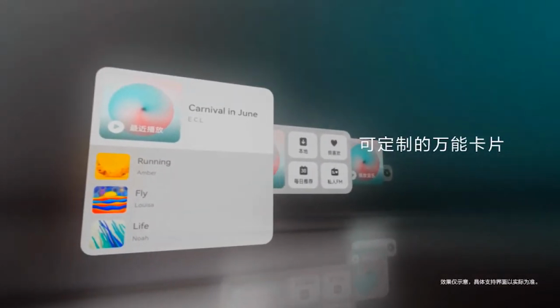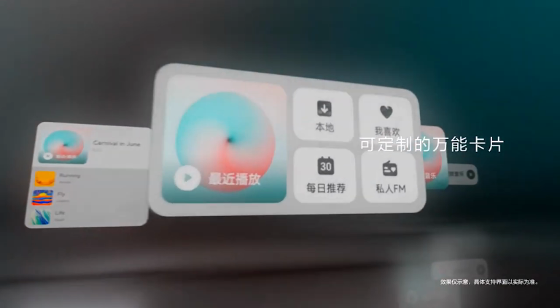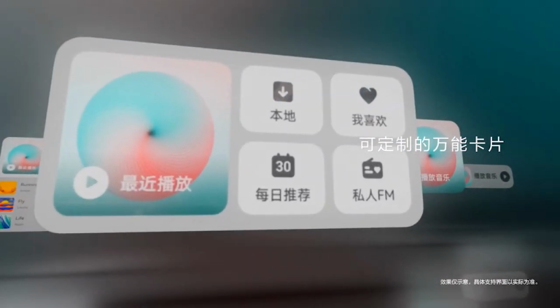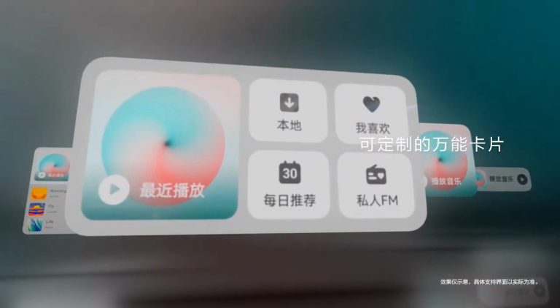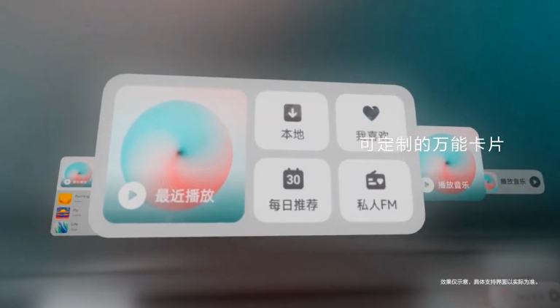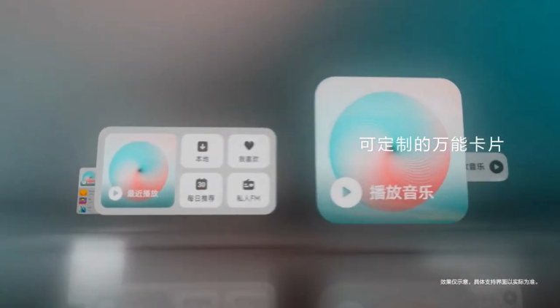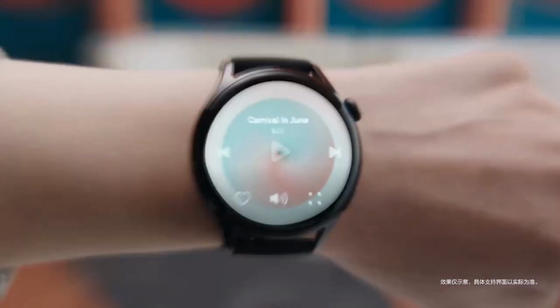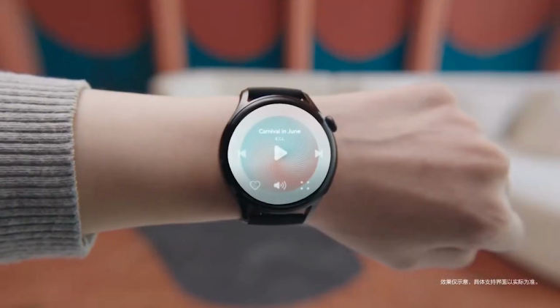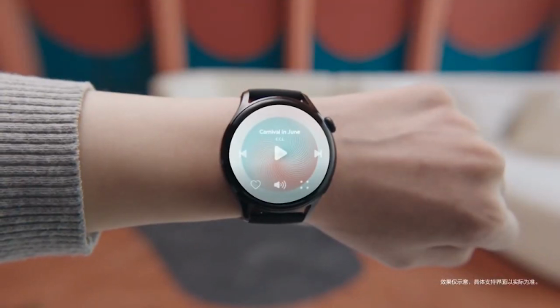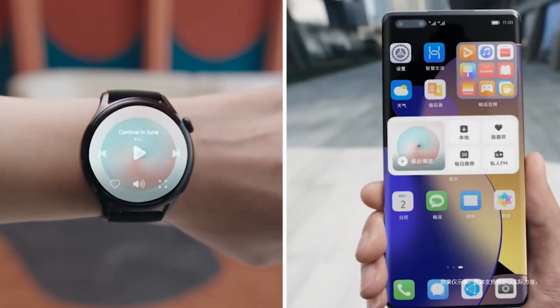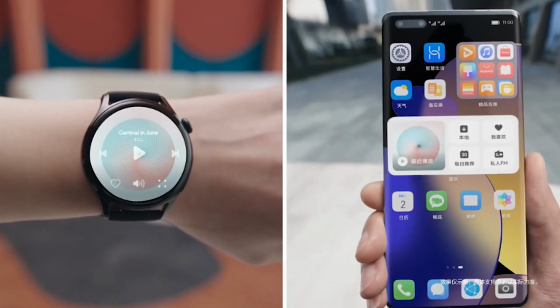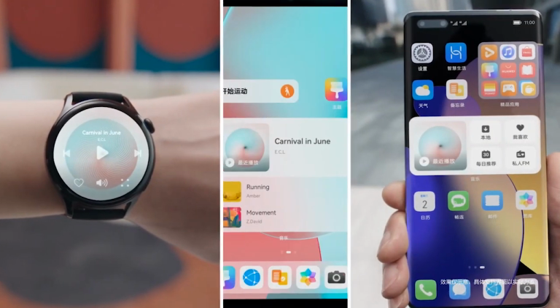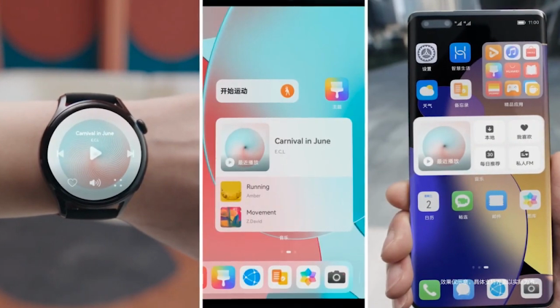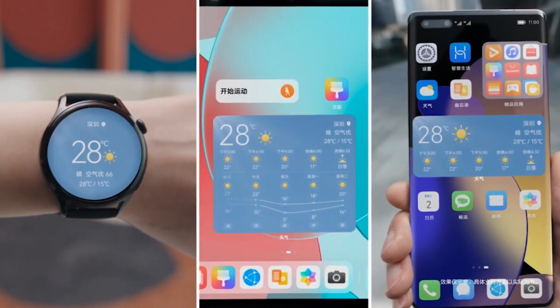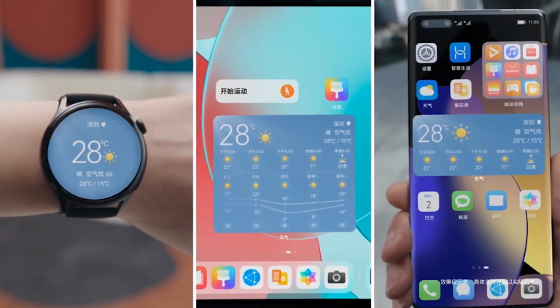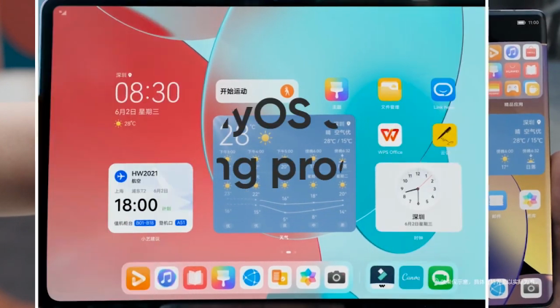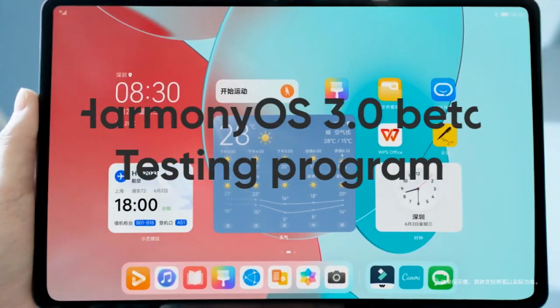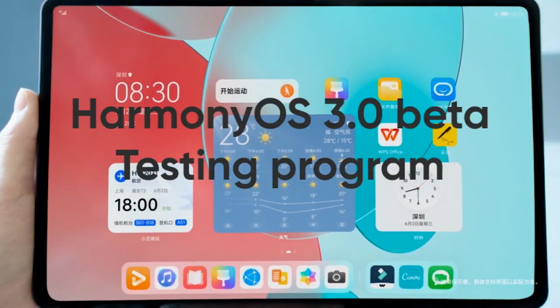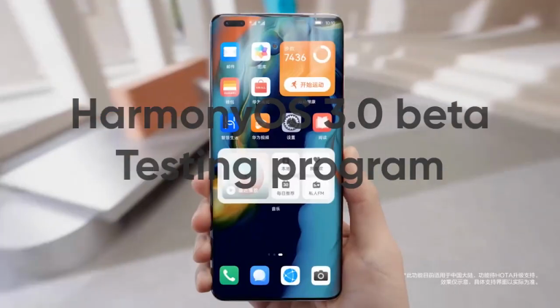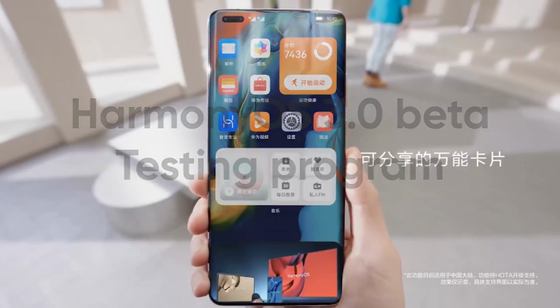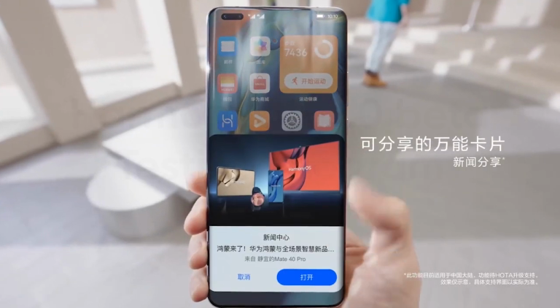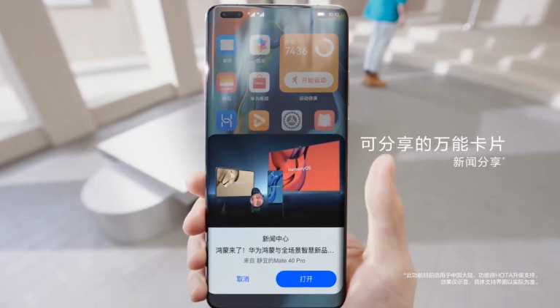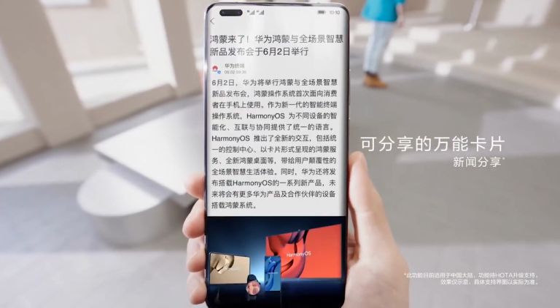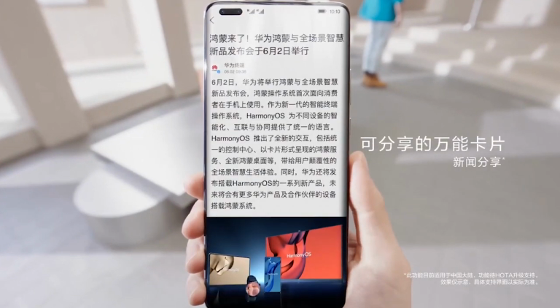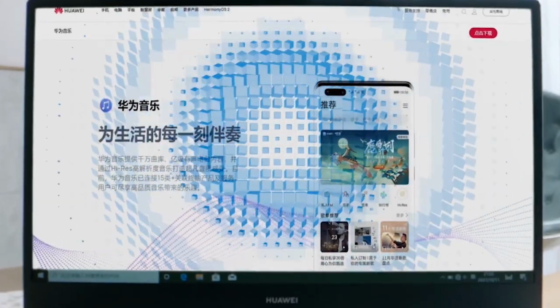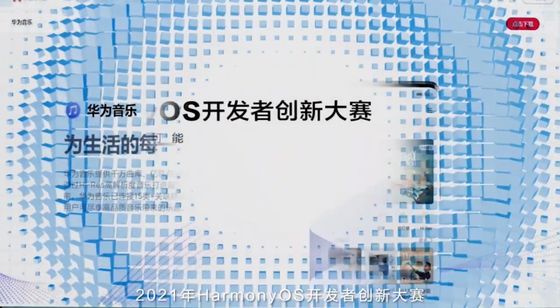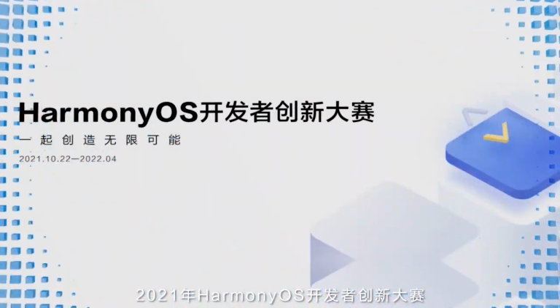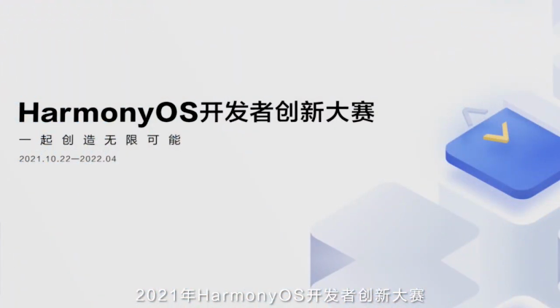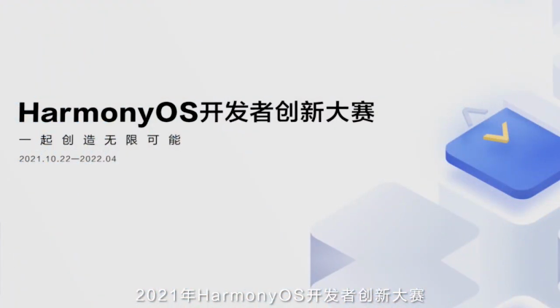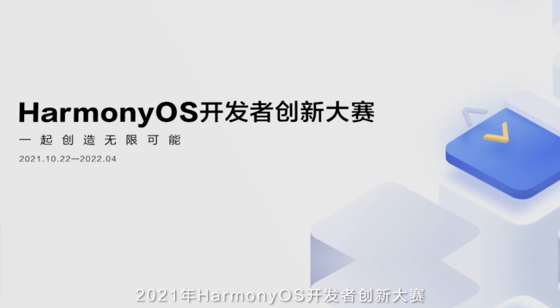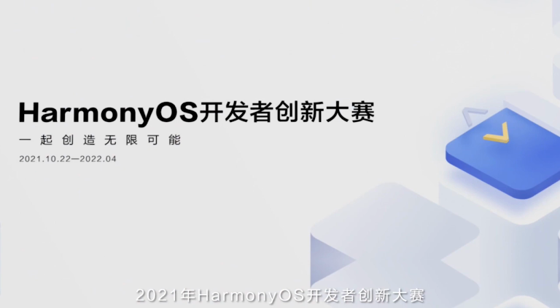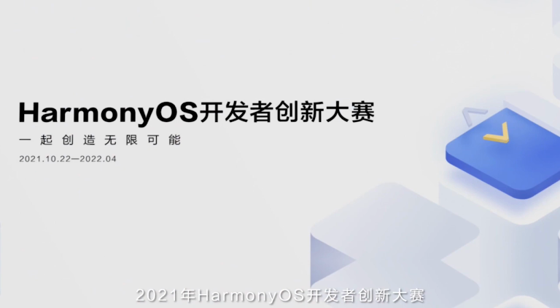However, the month of March is about to end and no official information has arrived regarding the HarmonyOS 3.0 beta testing program. This reflects that the next version of HarmonyOS is still in the developer testing phase.